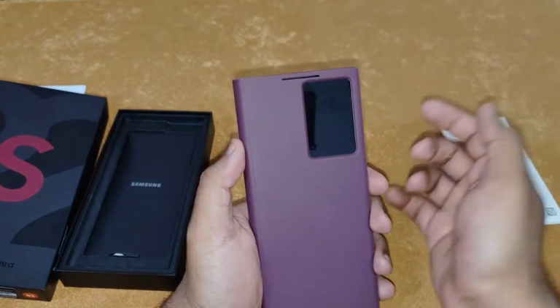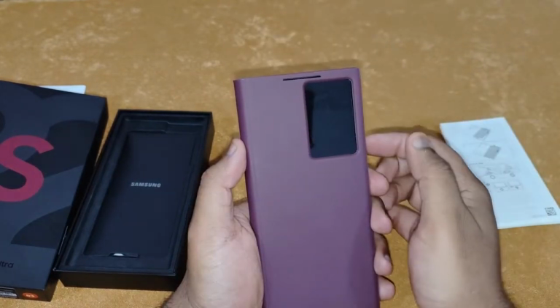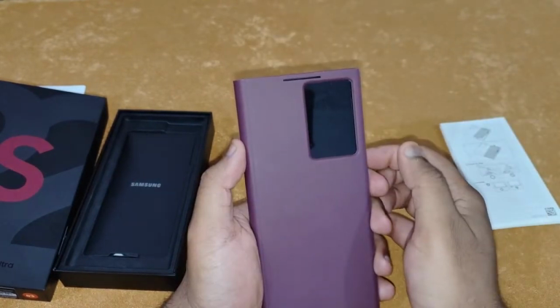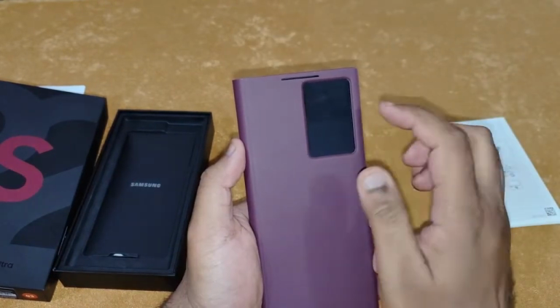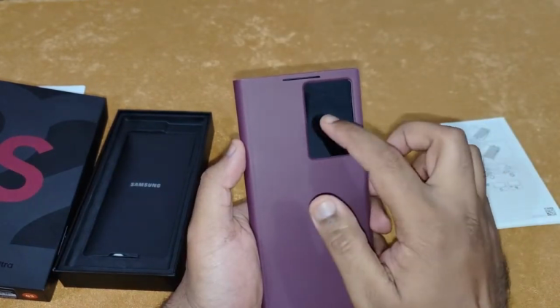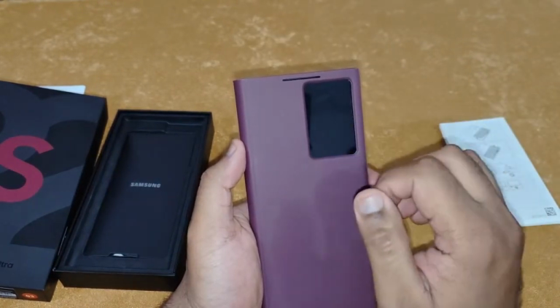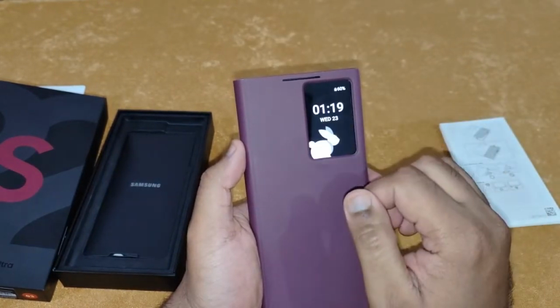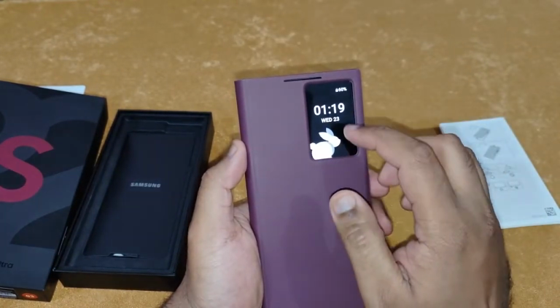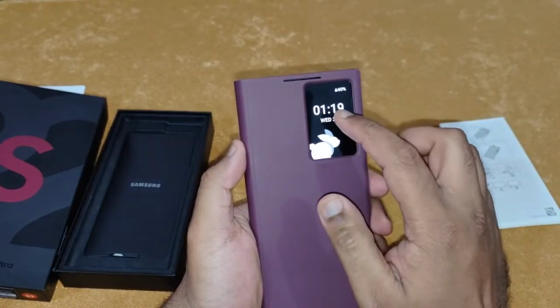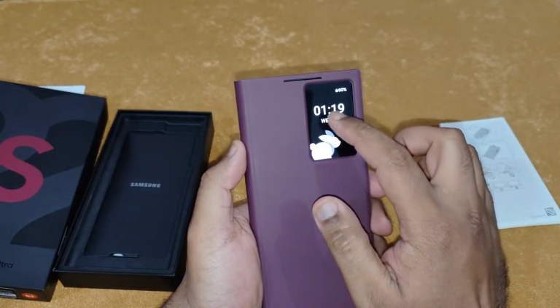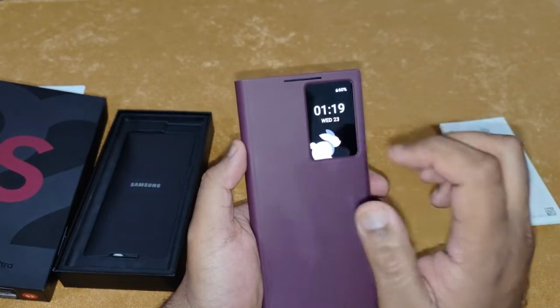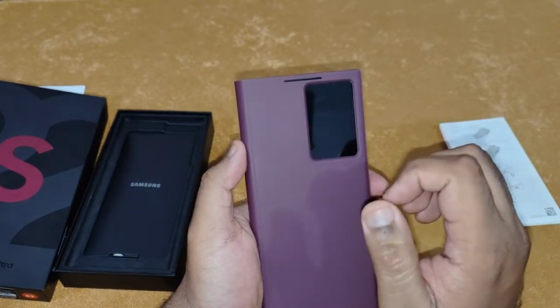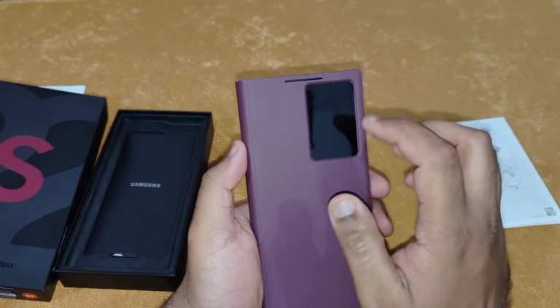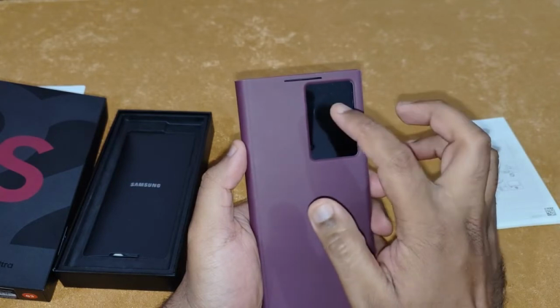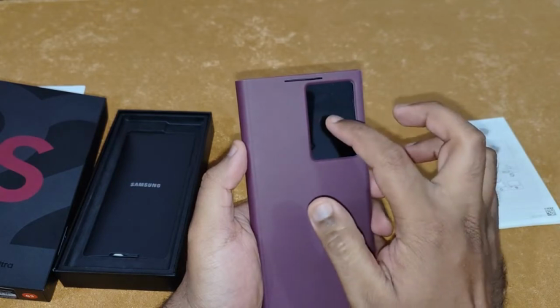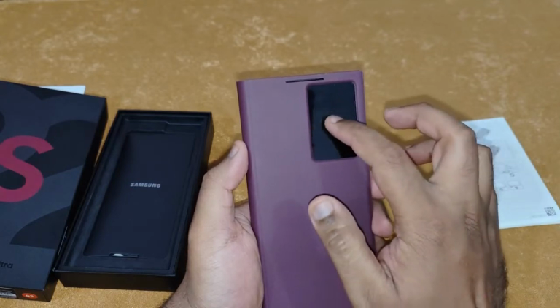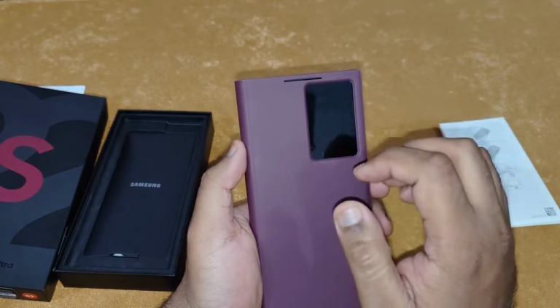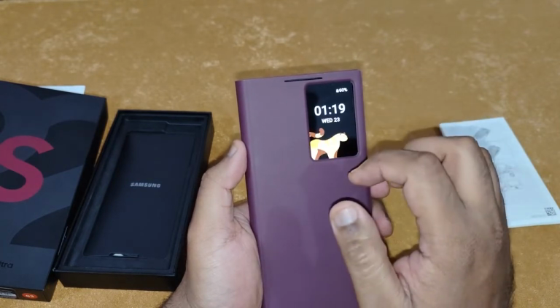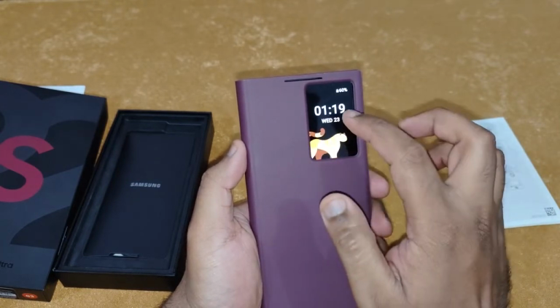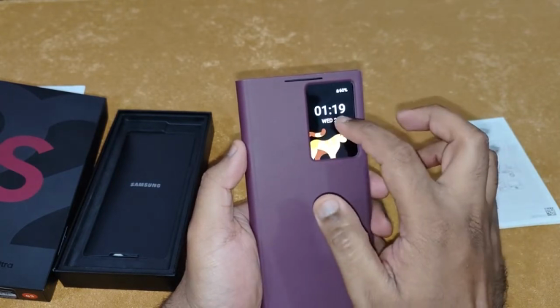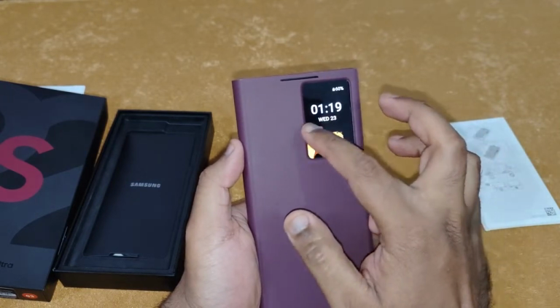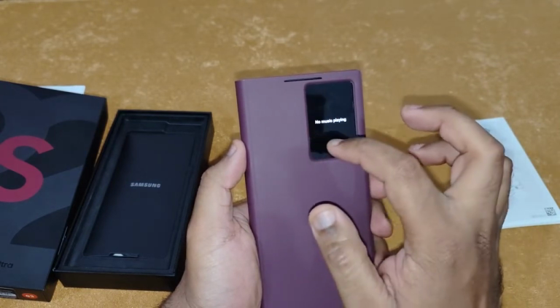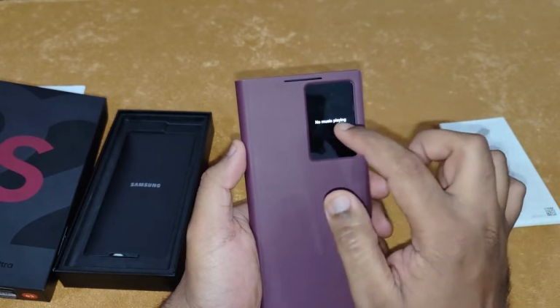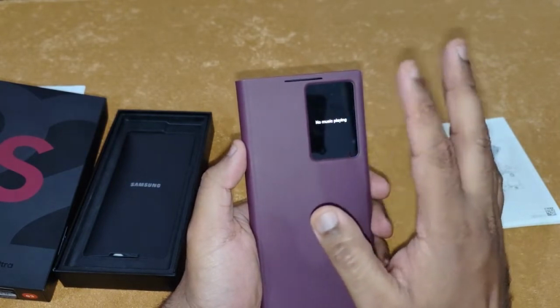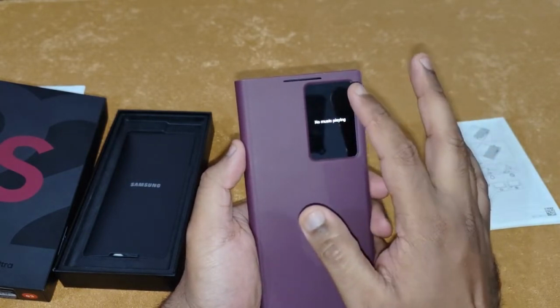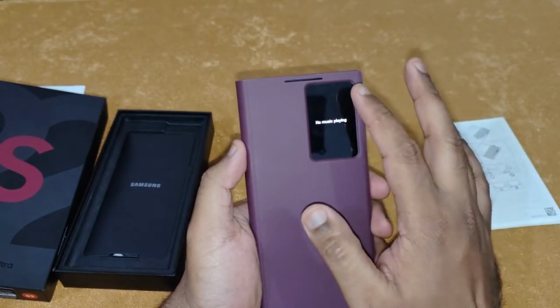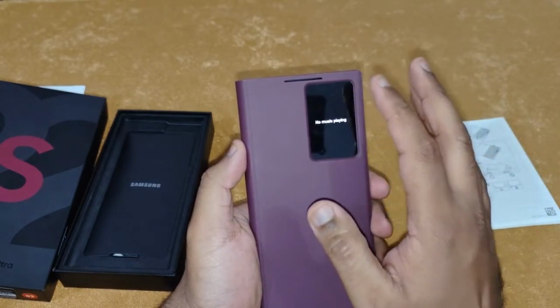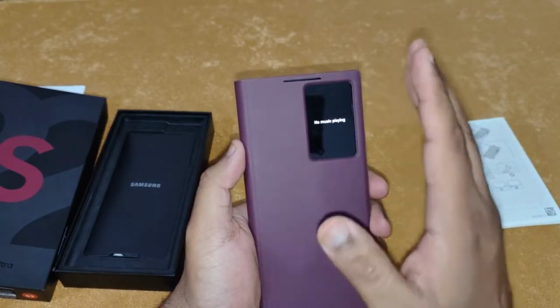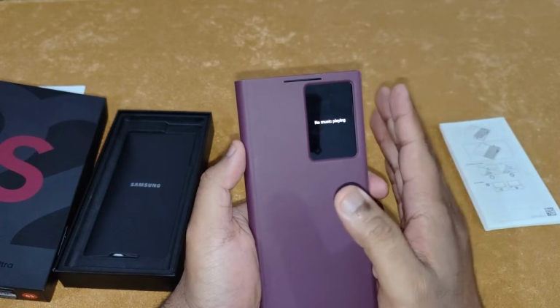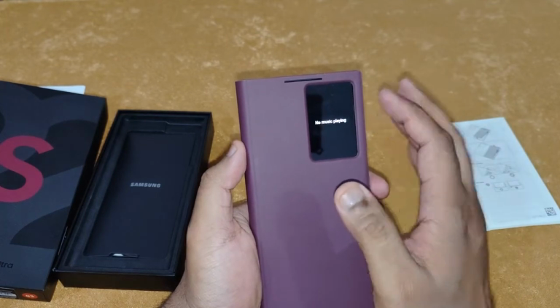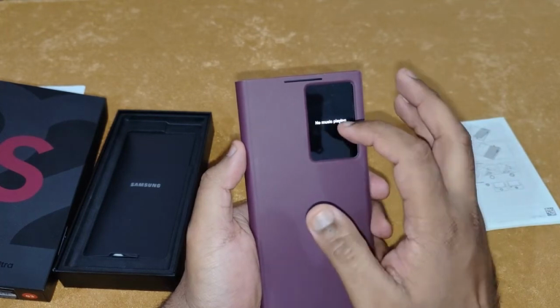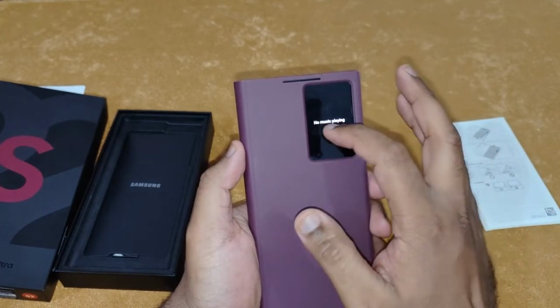Double tap to wake and double tap to sleep. And if you double tap it again, you can see what music you're playing — if you're playing any music you can check it out.